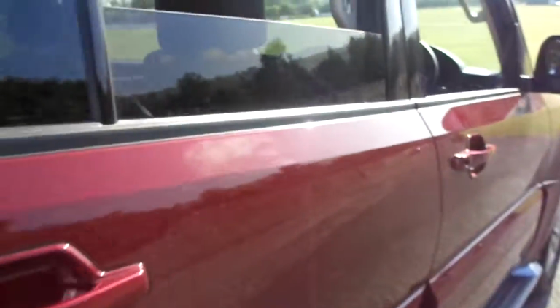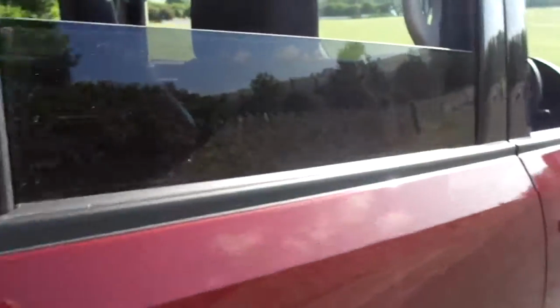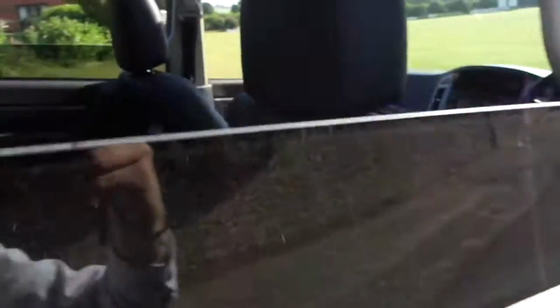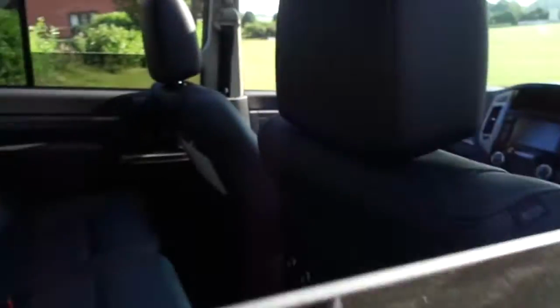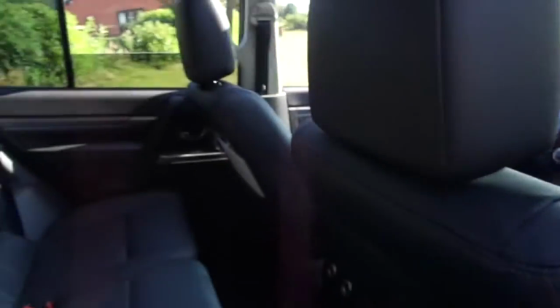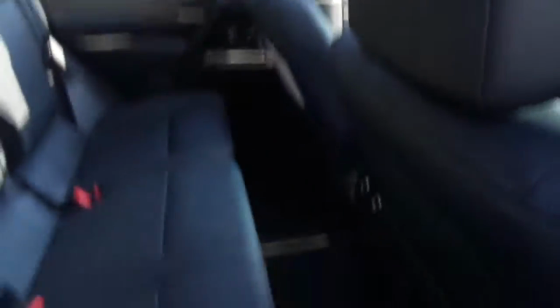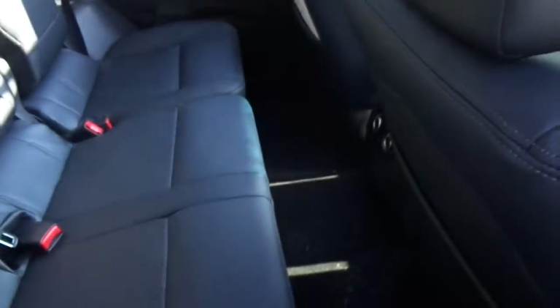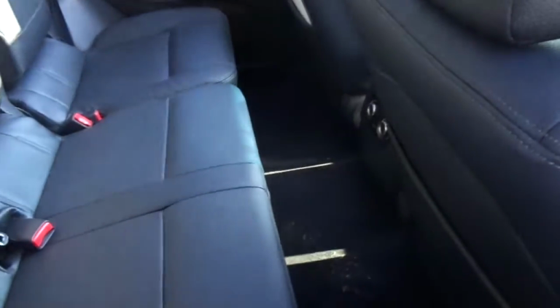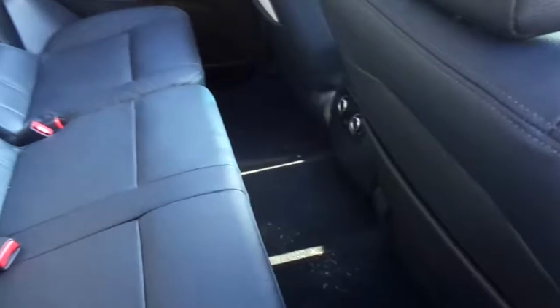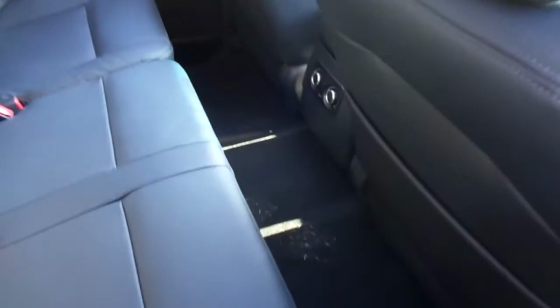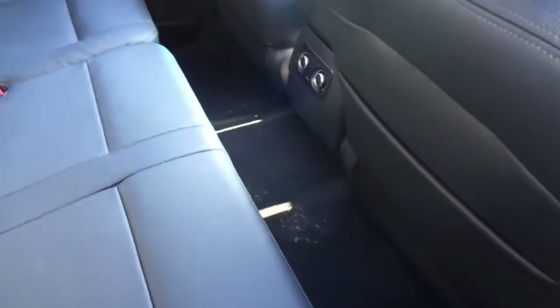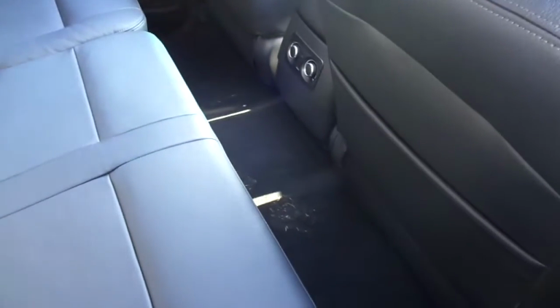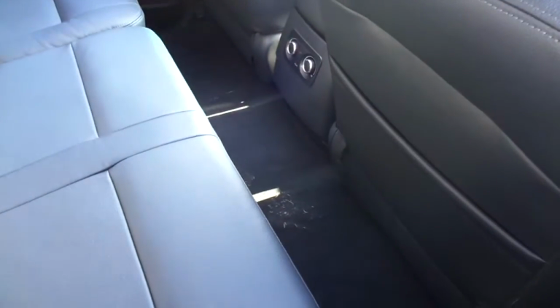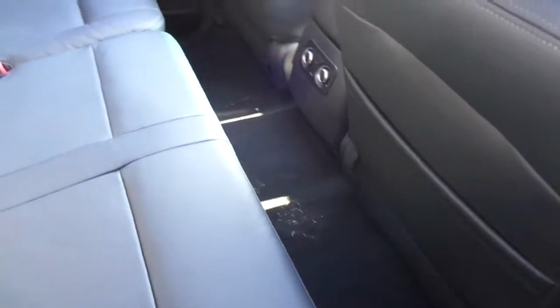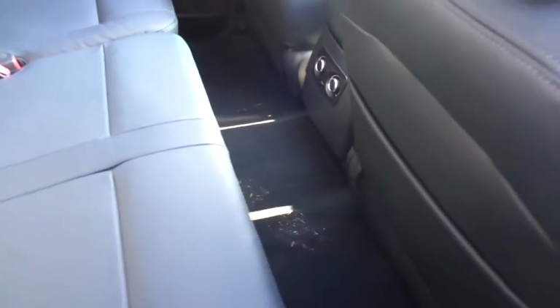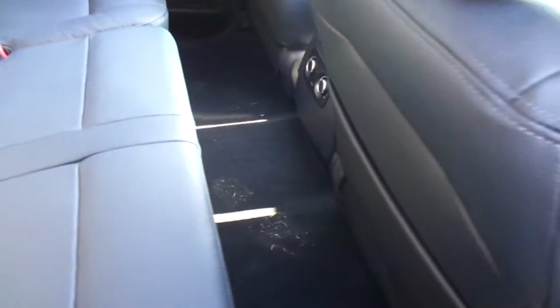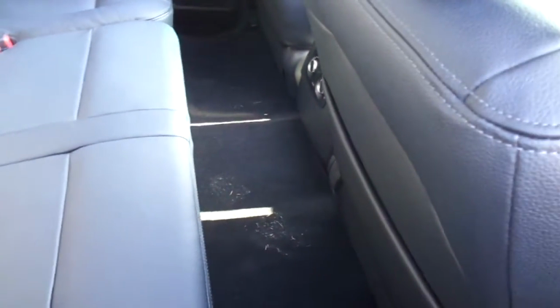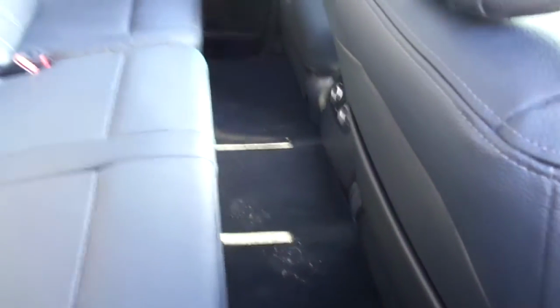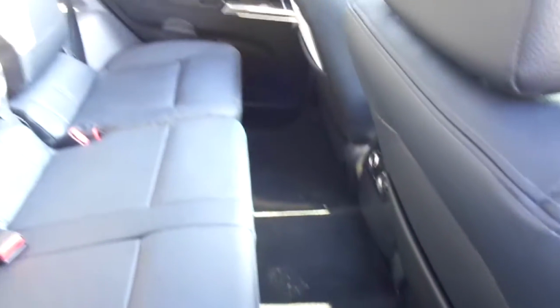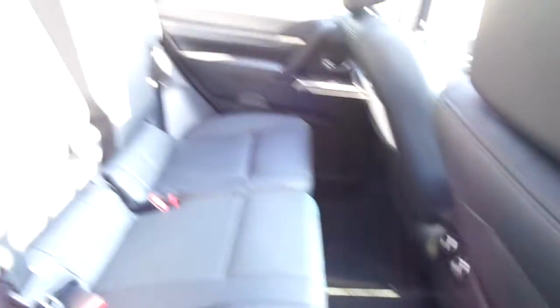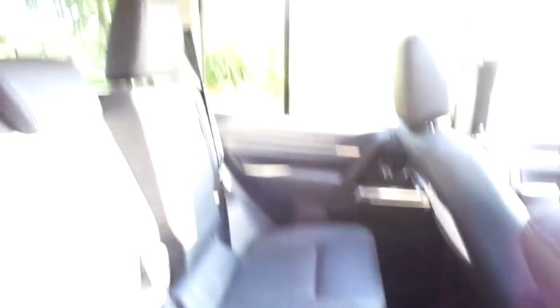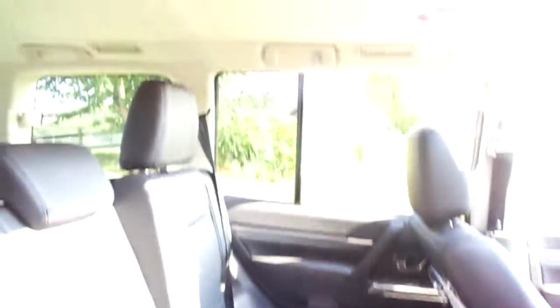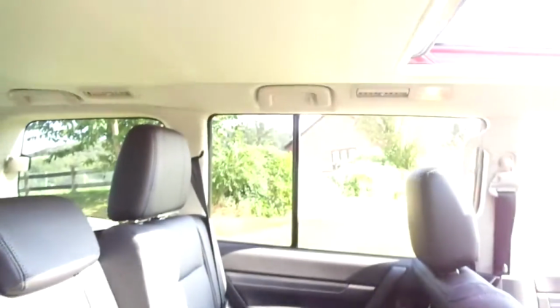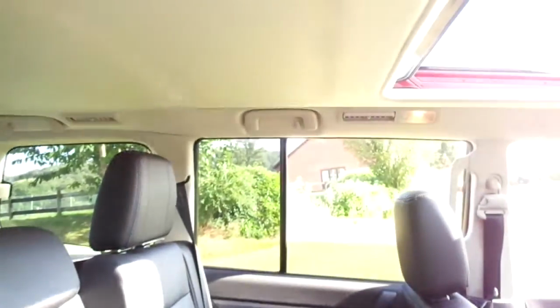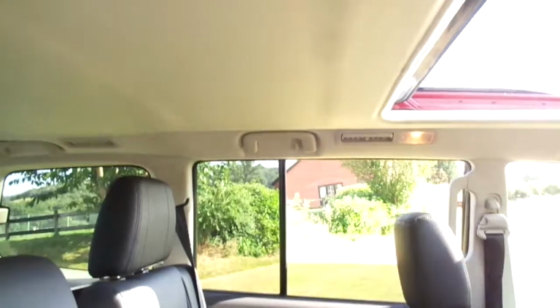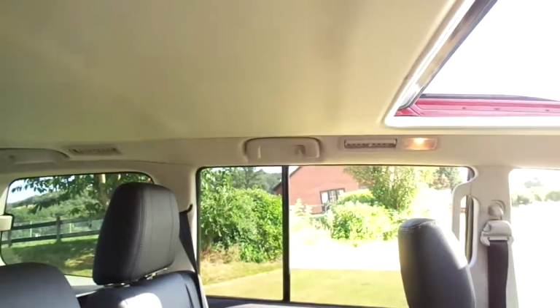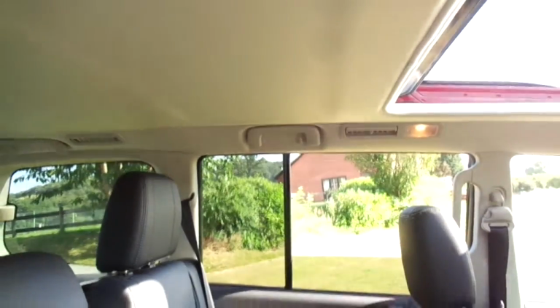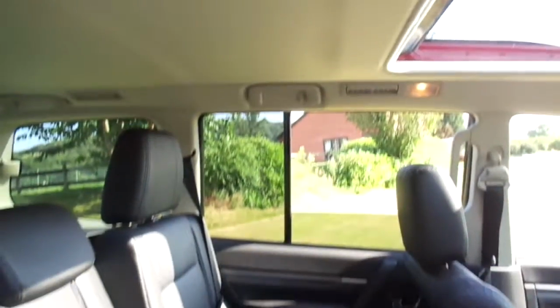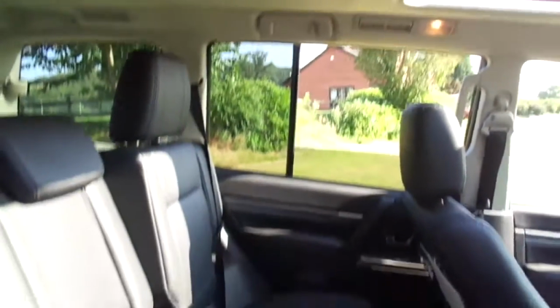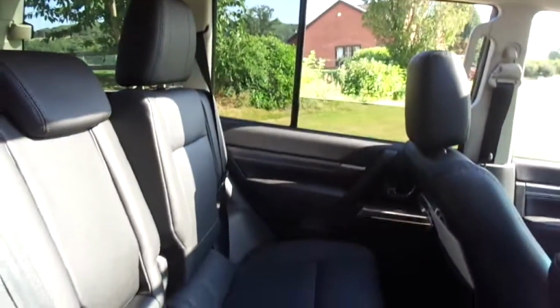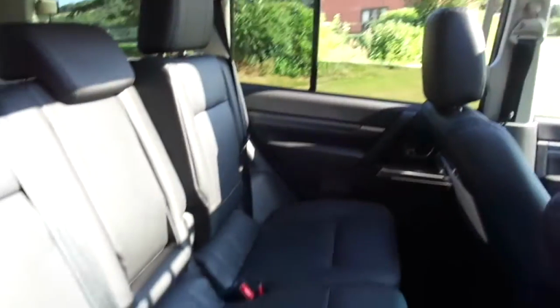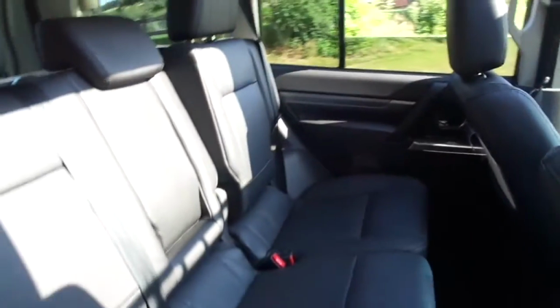Into the rear, and even when the seats sit all the way back we can see legroom is absolutely fantastic, and the headroom as well, so lots of room for some of those taller passengers.